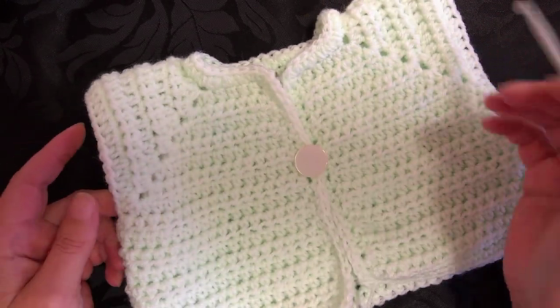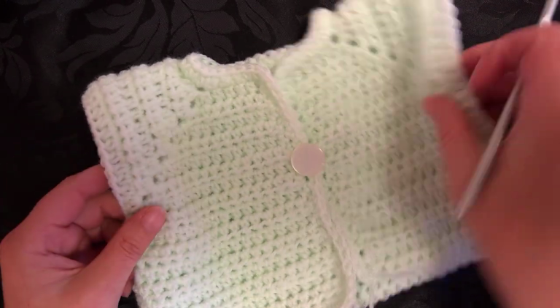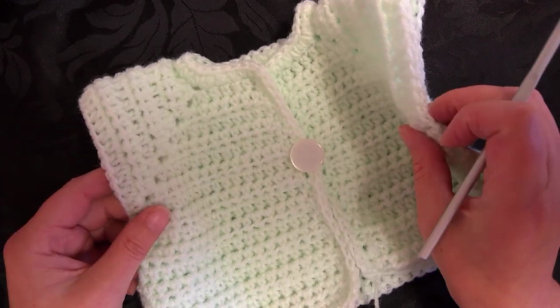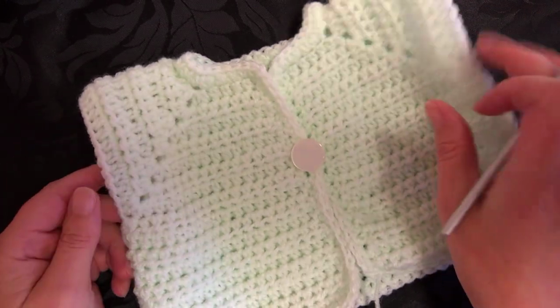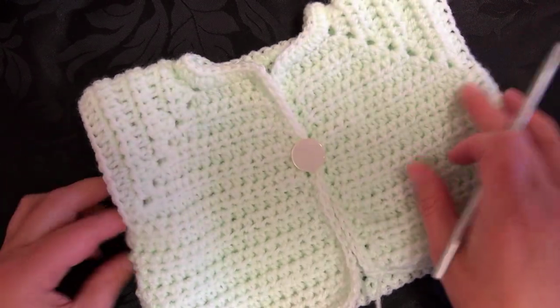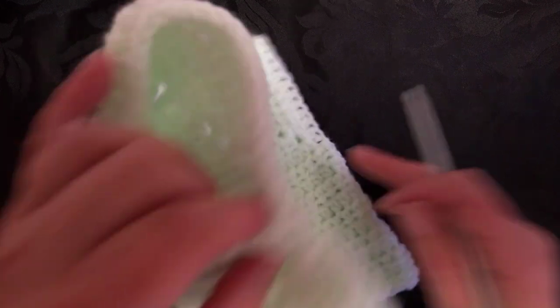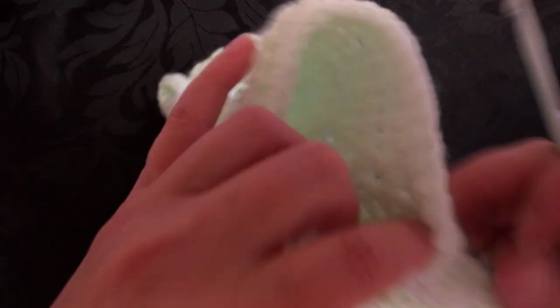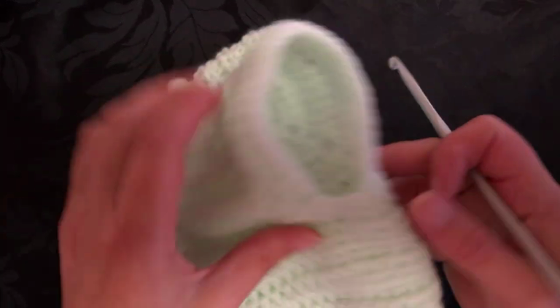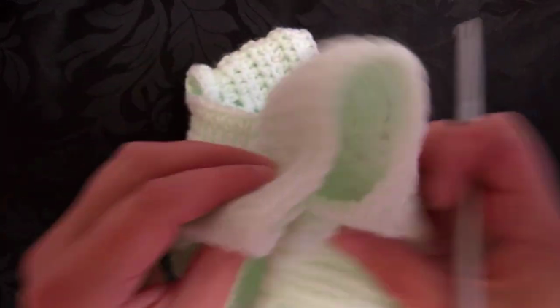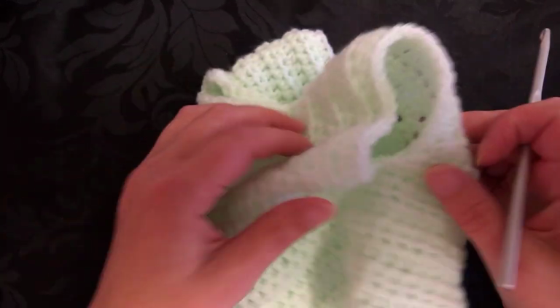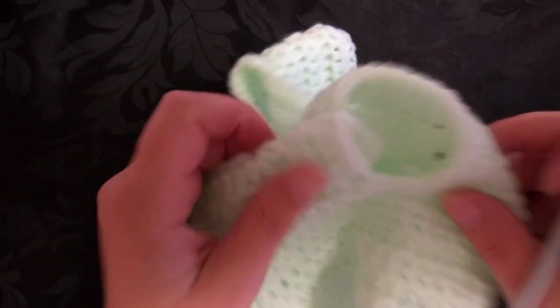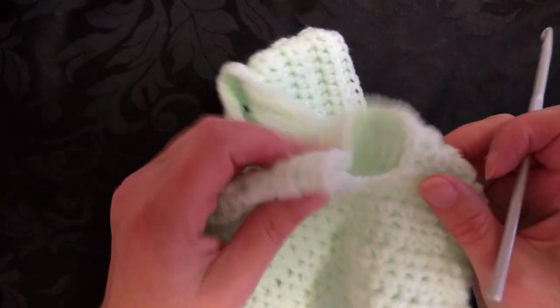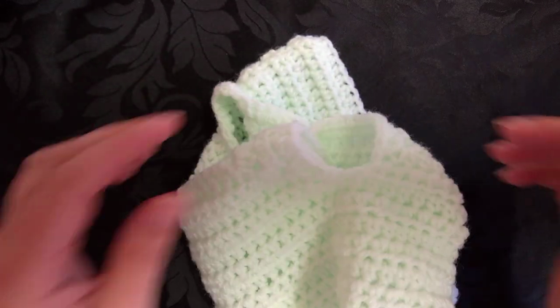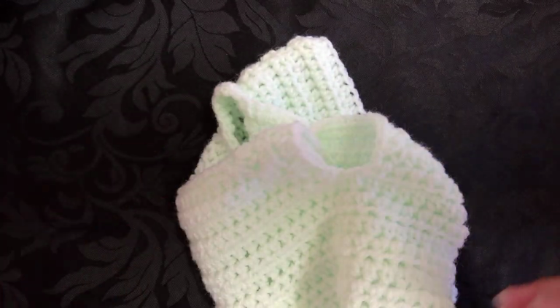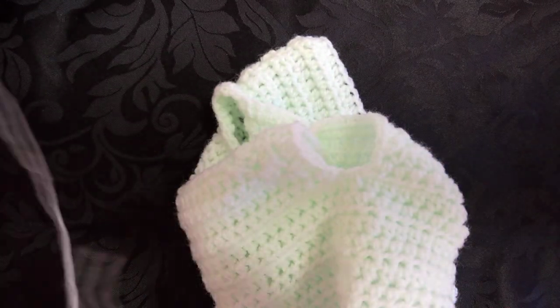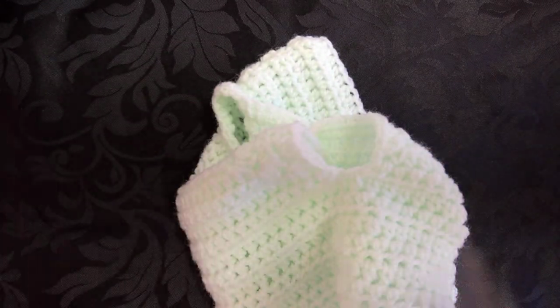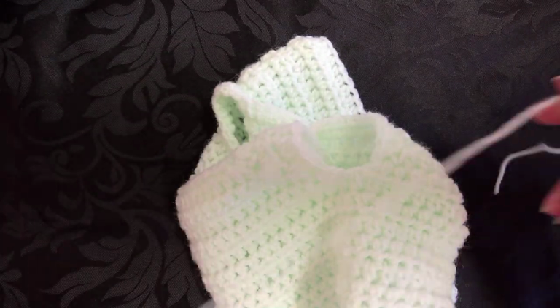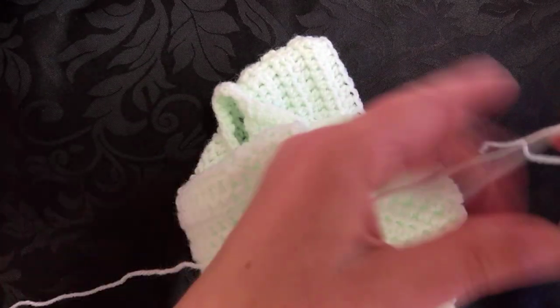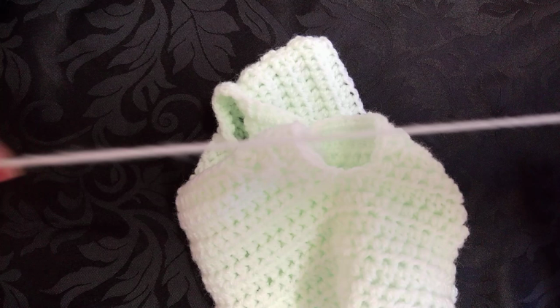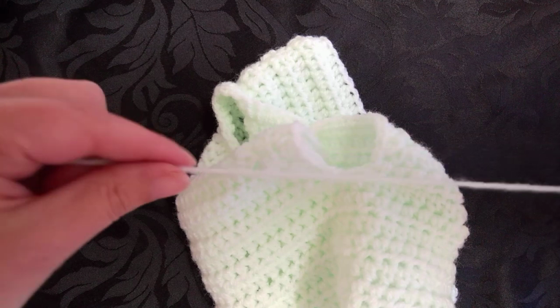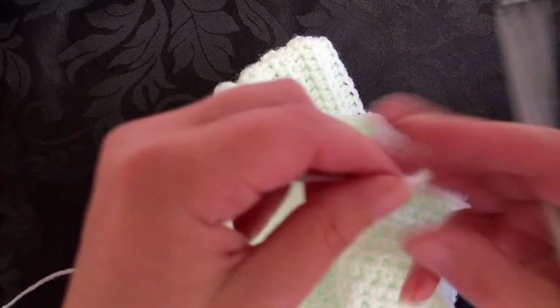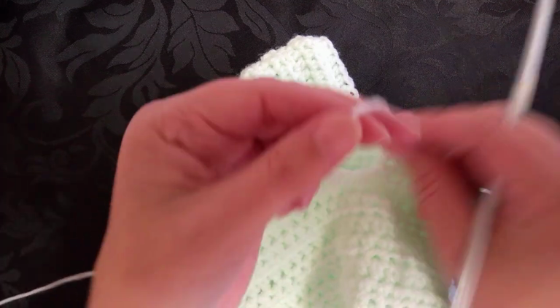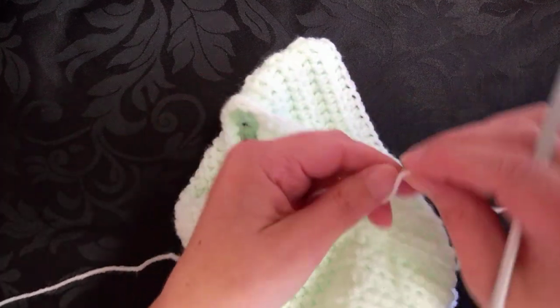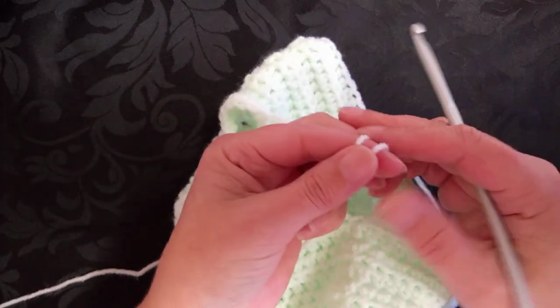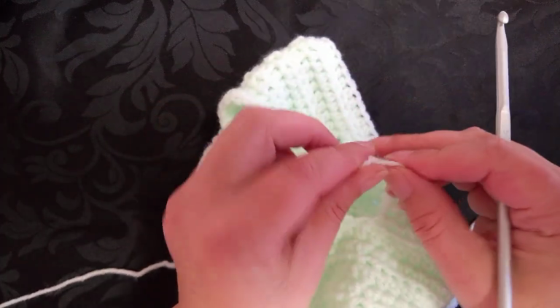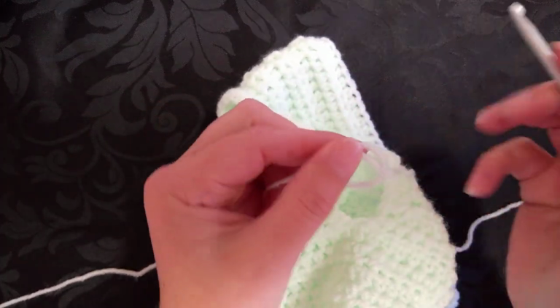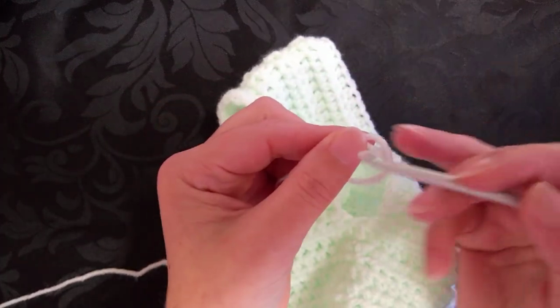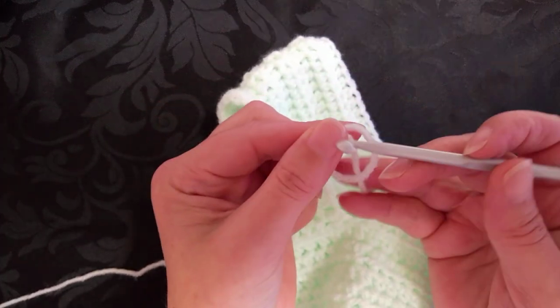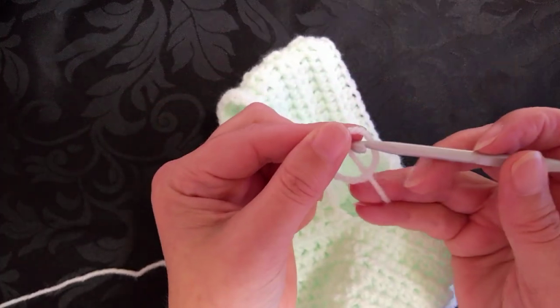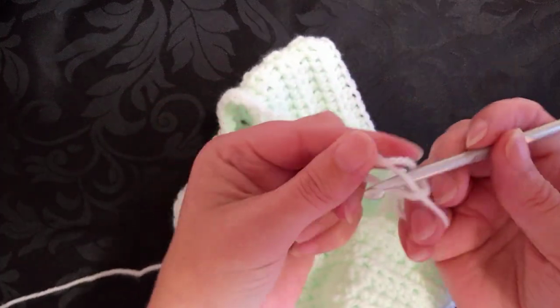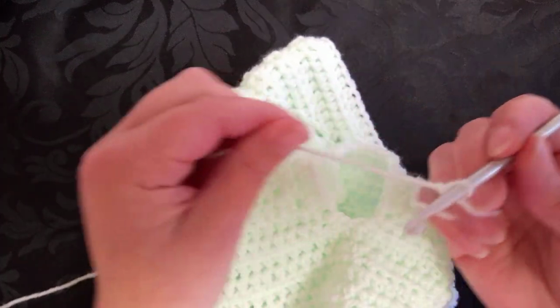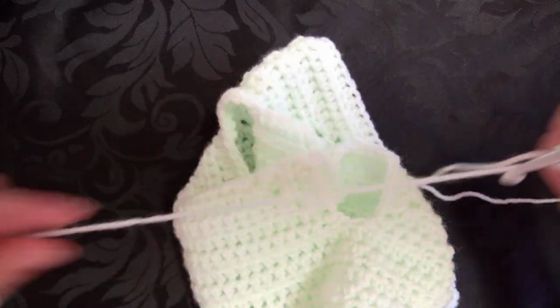If you want to start off on the other sleeve it doesn't matter, but you're still going to start off in the same space. So I'm going to get my yarn and make my slip knot.